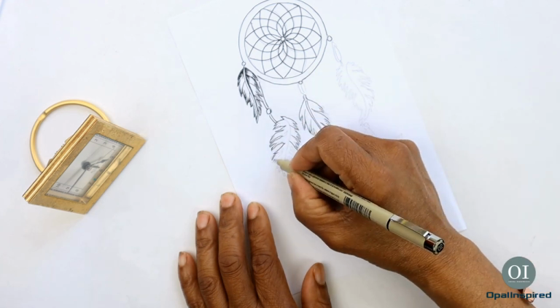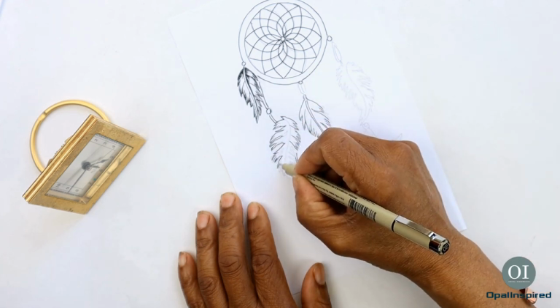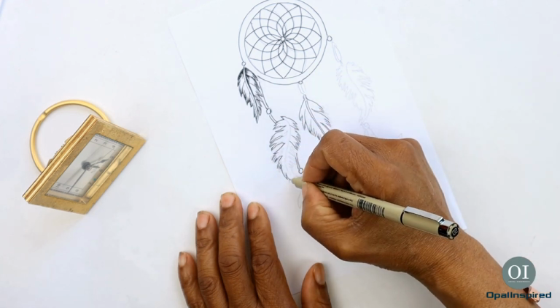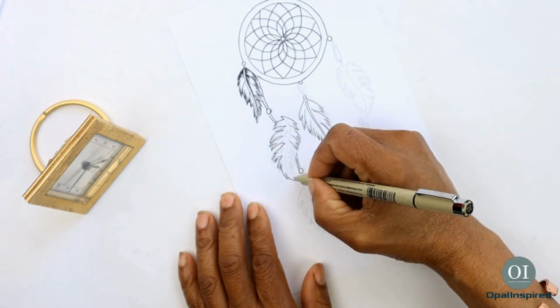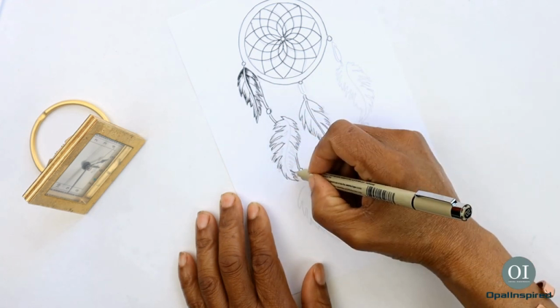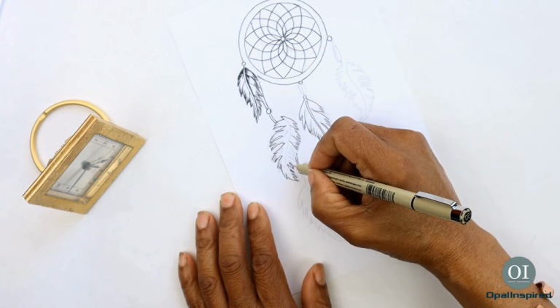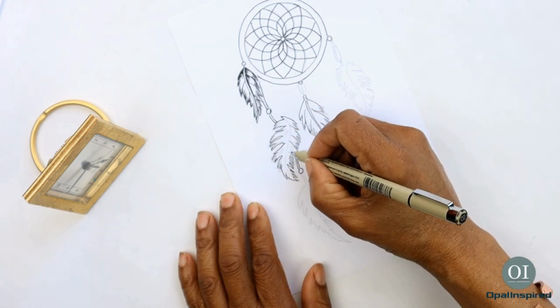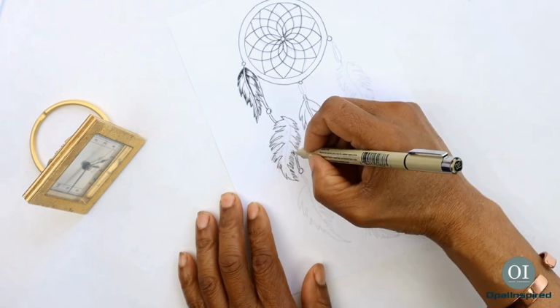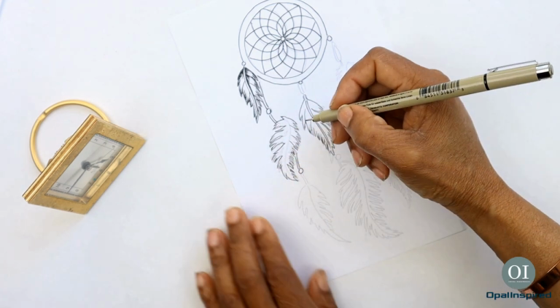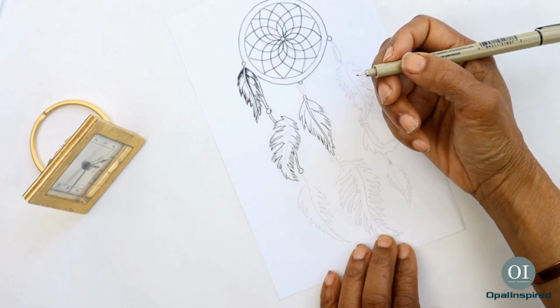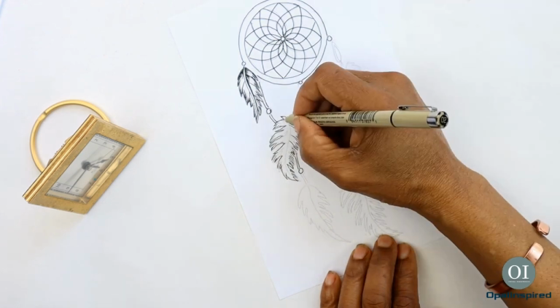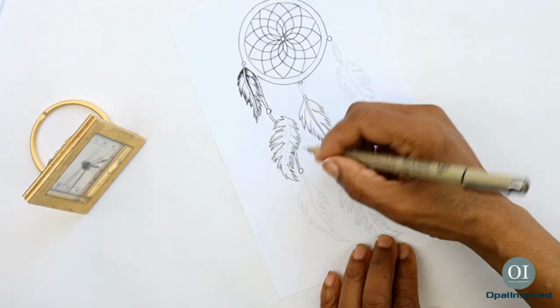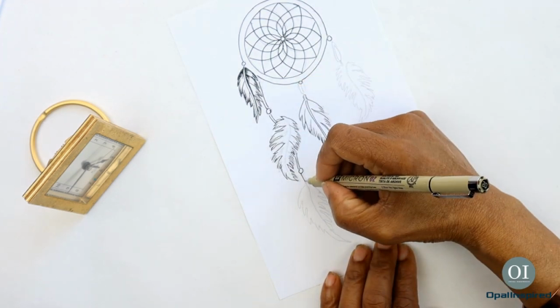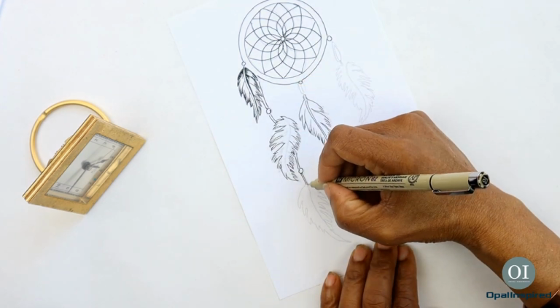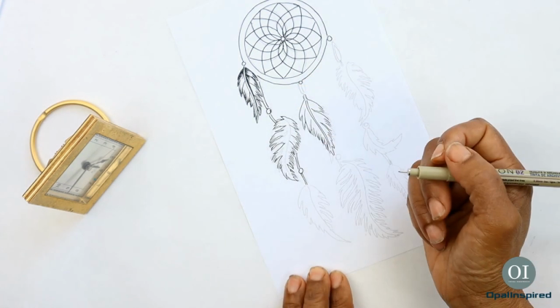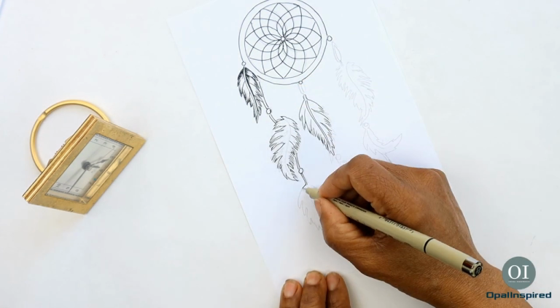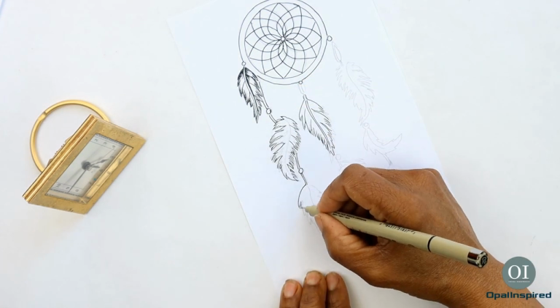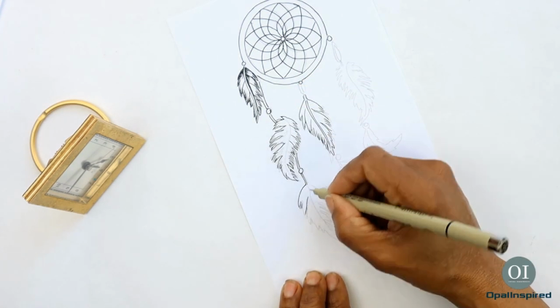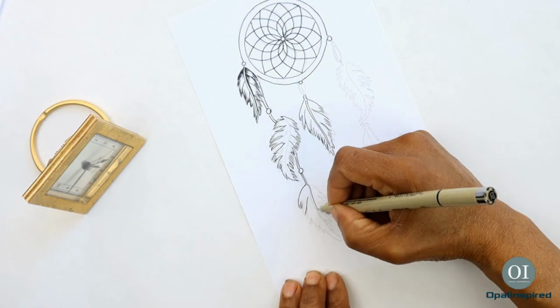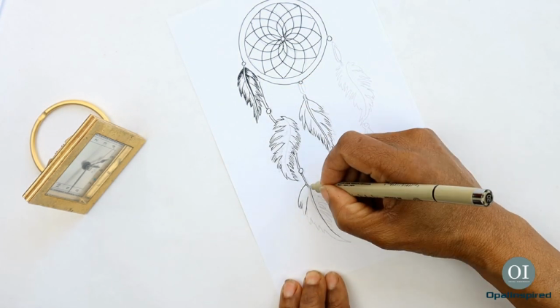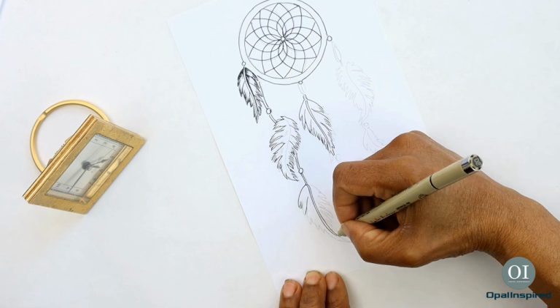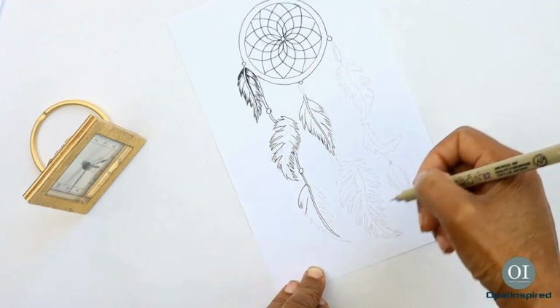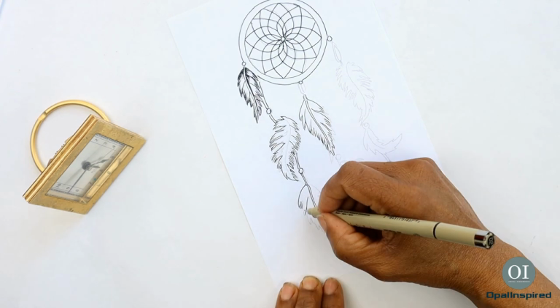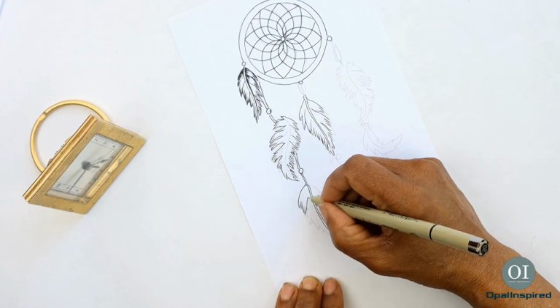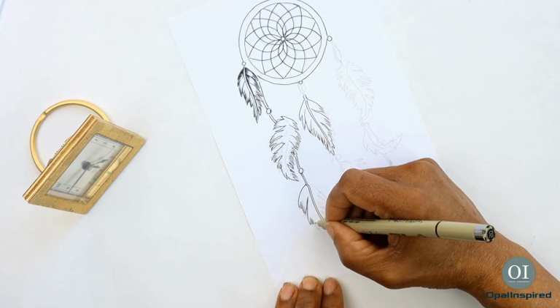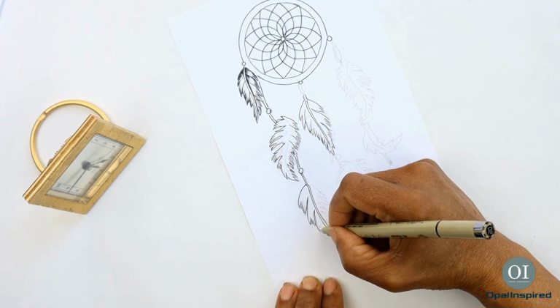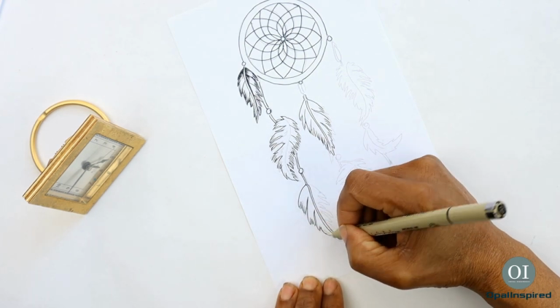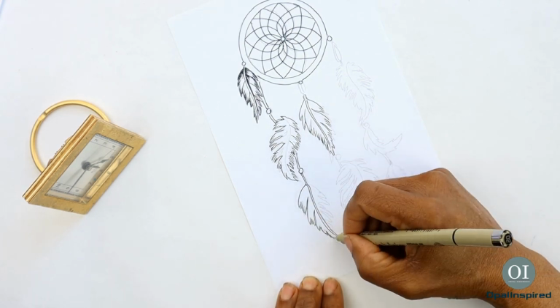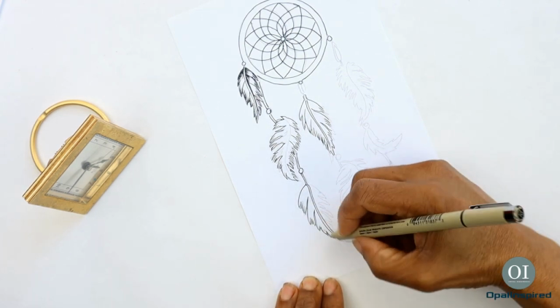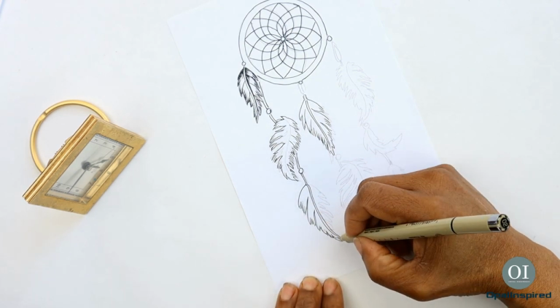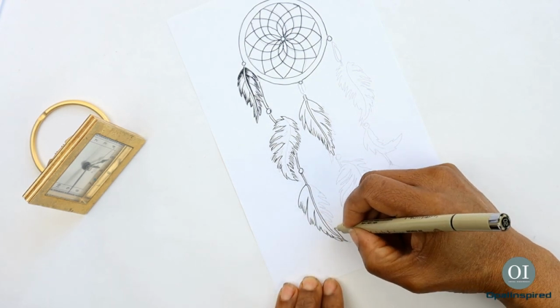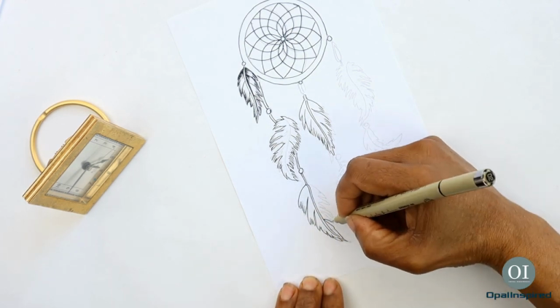In my first quest for knowledge and understanding, I decided to draw the feathers of the dream catcher. I always start with a pencil drawing before I do my ink drawings — it makes the process so much easier.